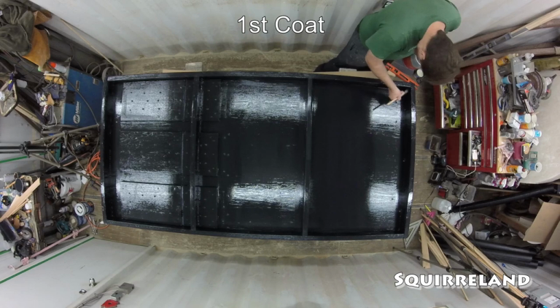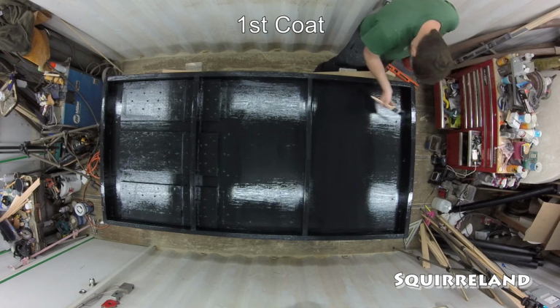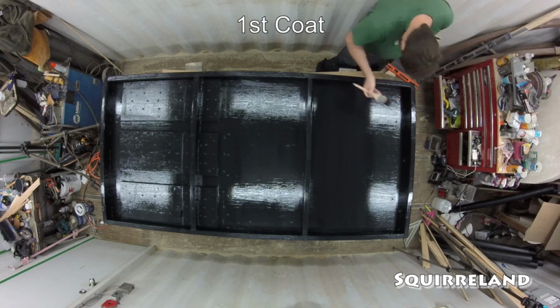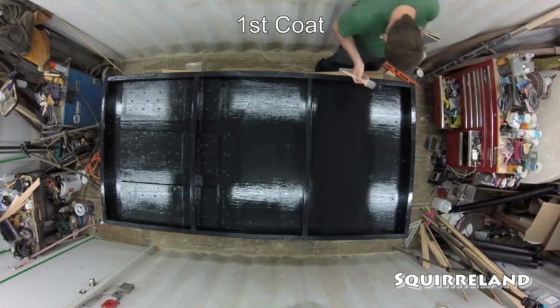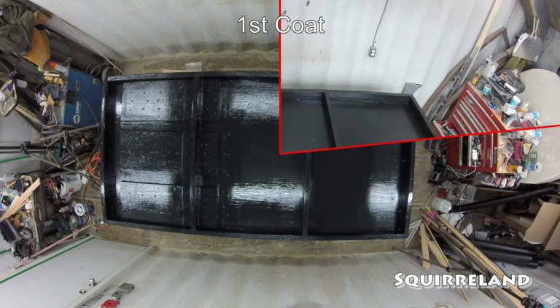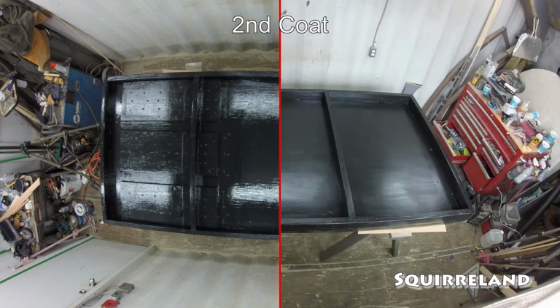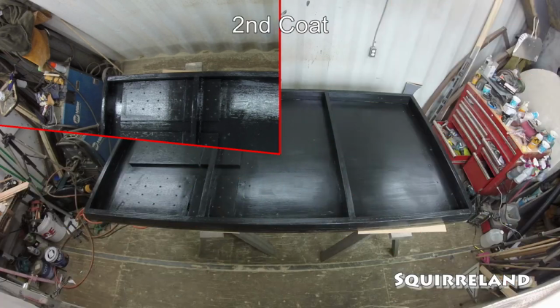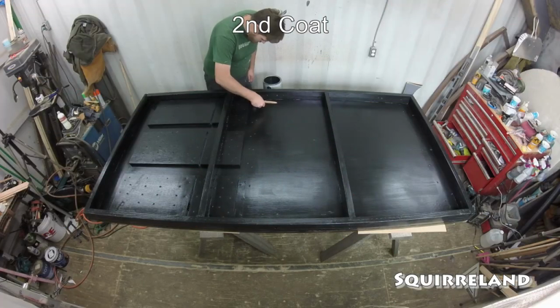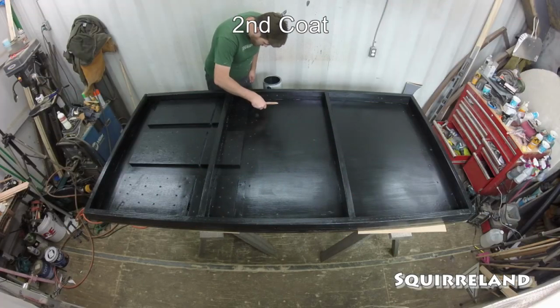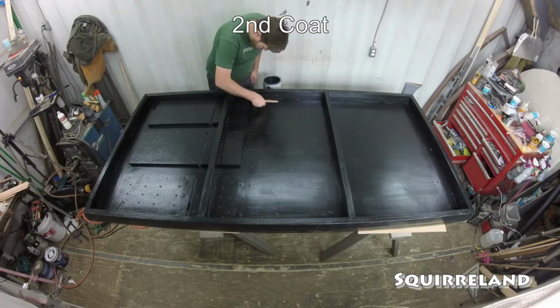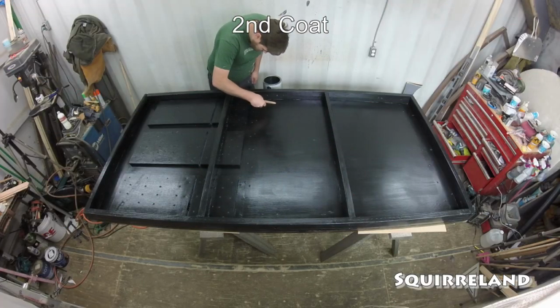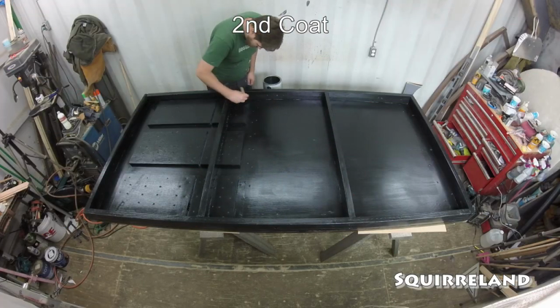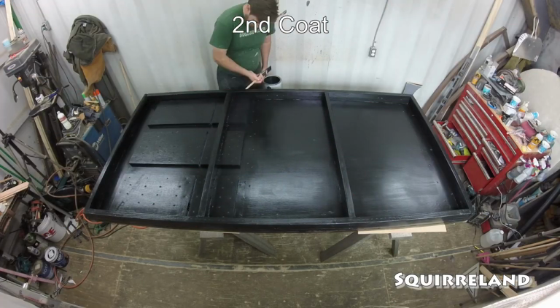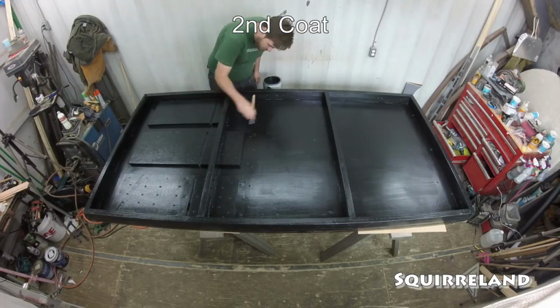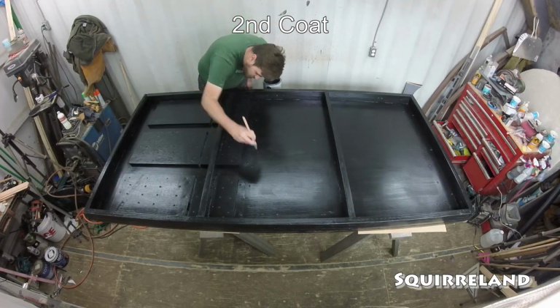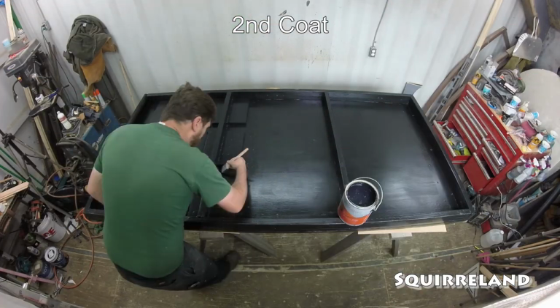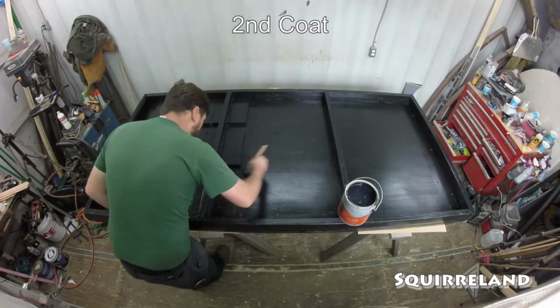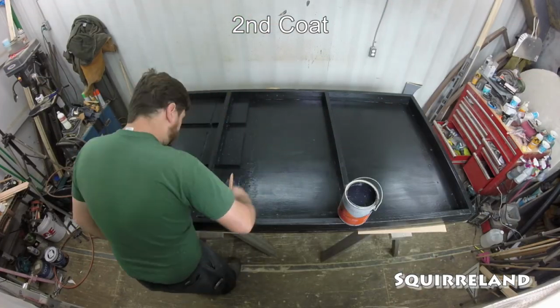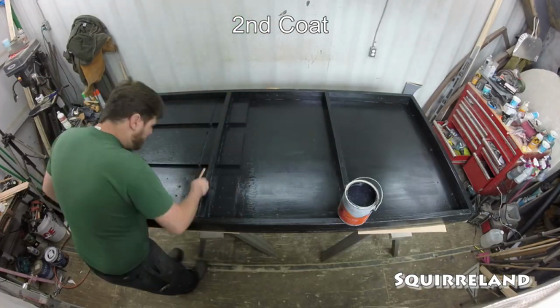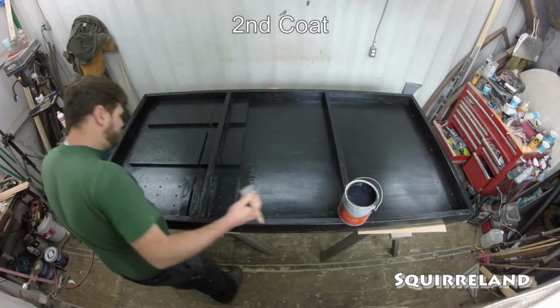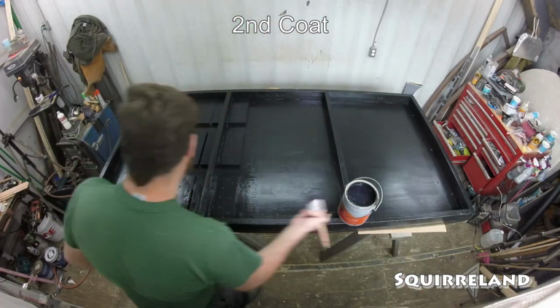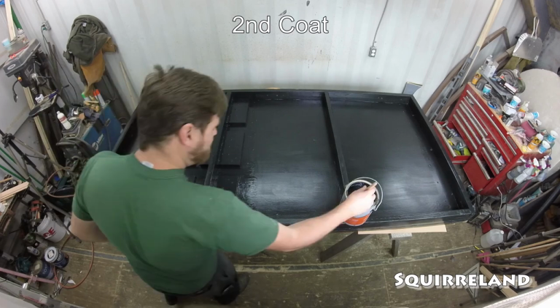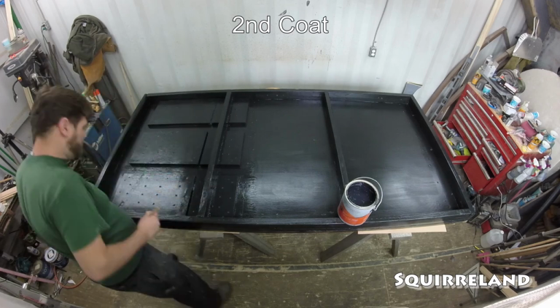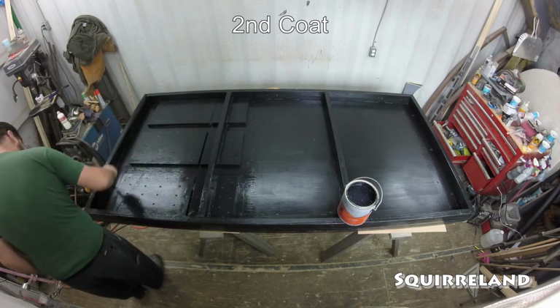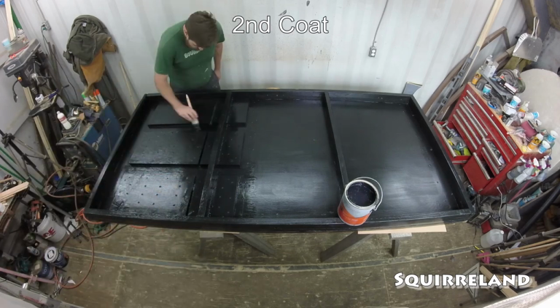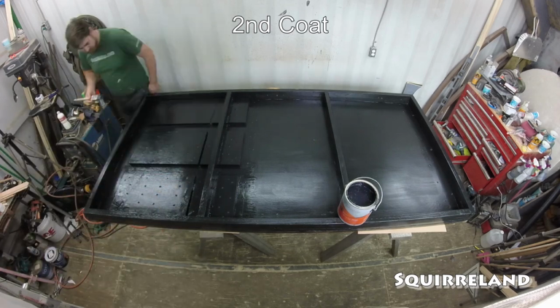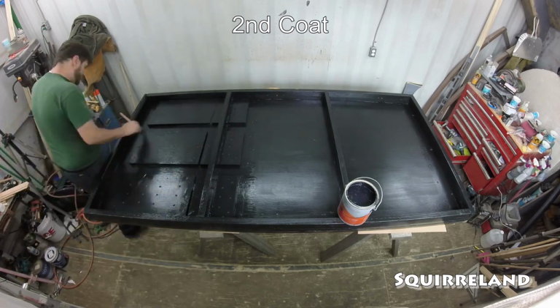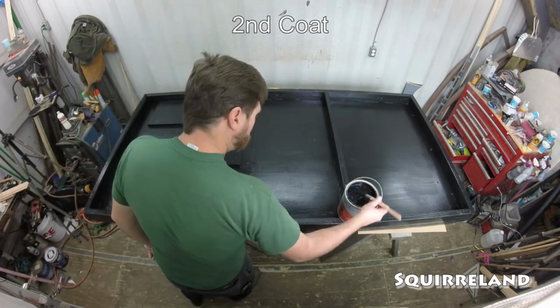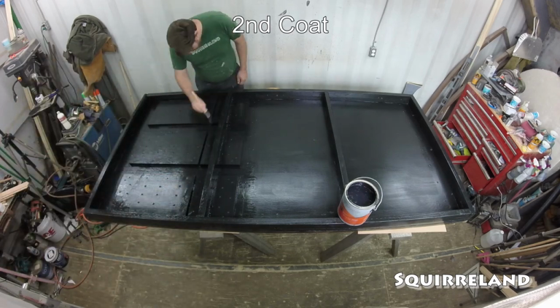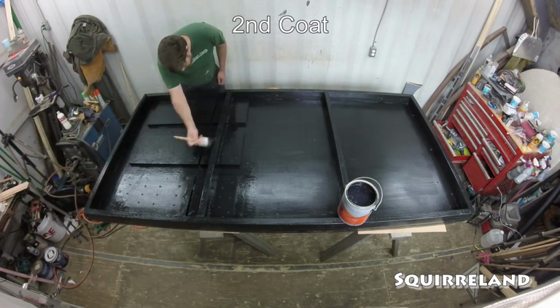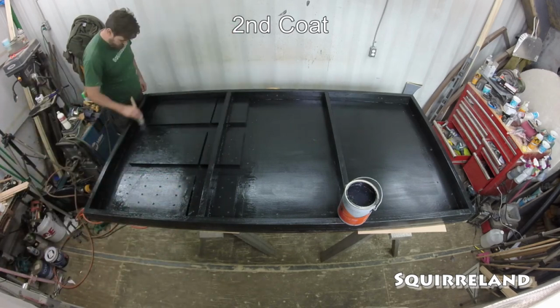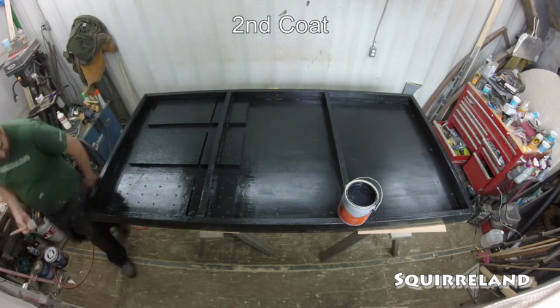For the final, final step, the back of the panel gets 2 coats of semi-gloss black paint. Originally we used flat black paint on the backs of the panels, but we switched to the semi-gloss because it kept the mildew from growing on the panels when they were in storage on the off-season.